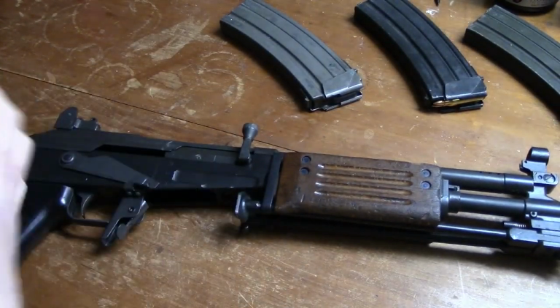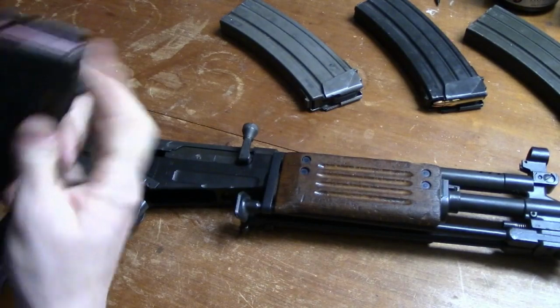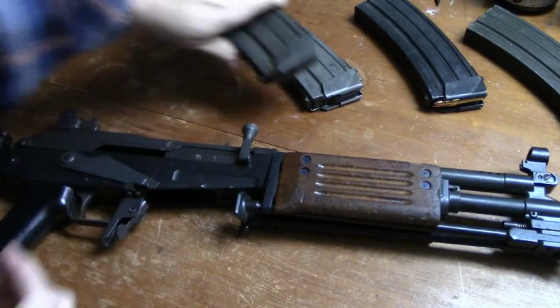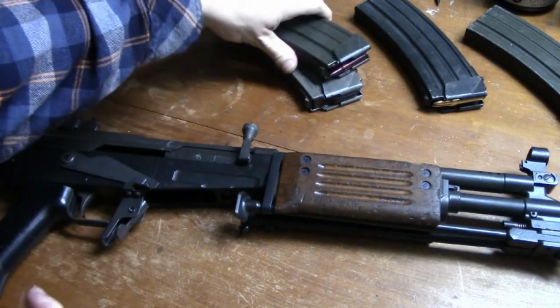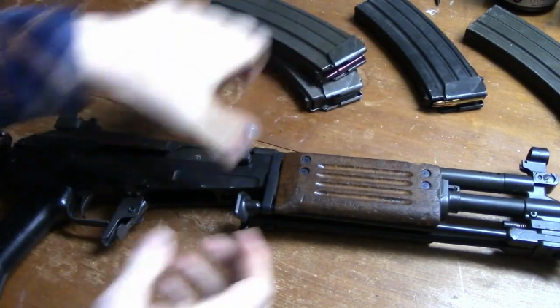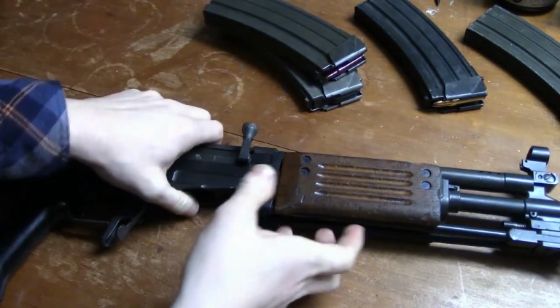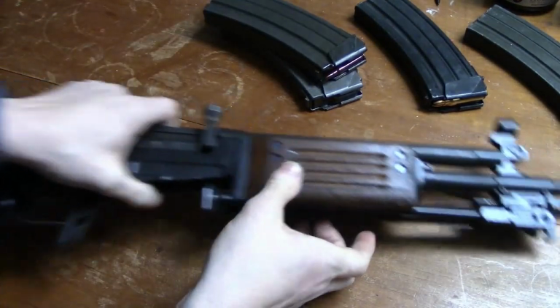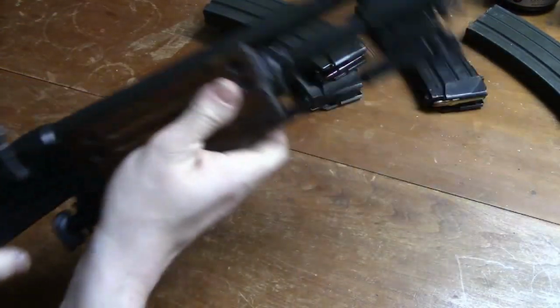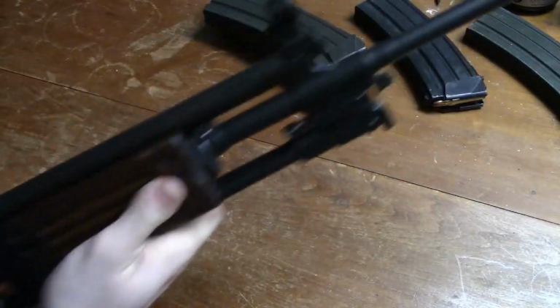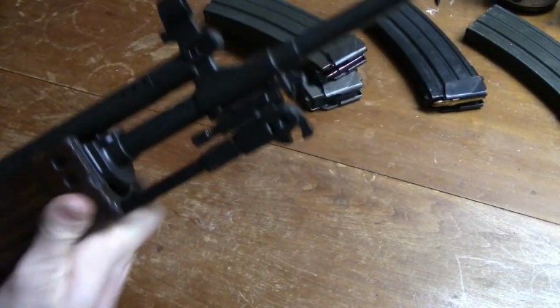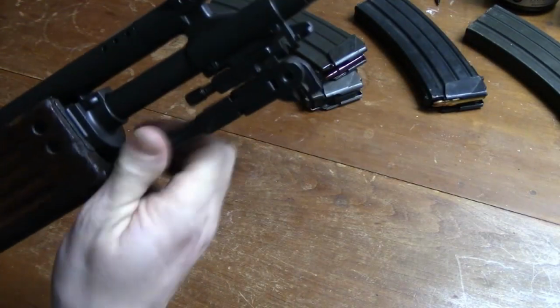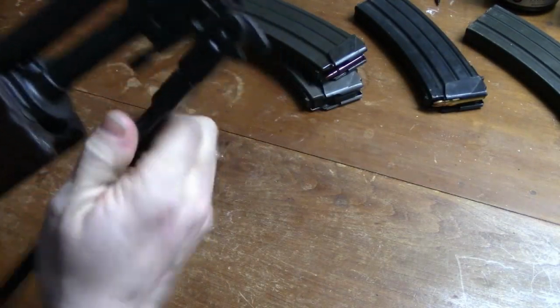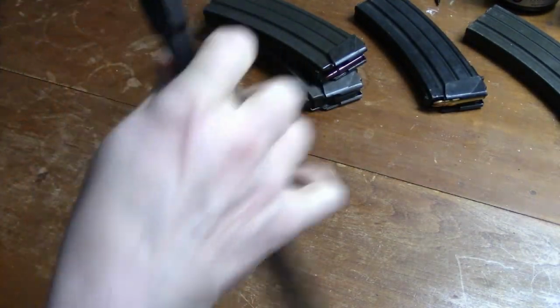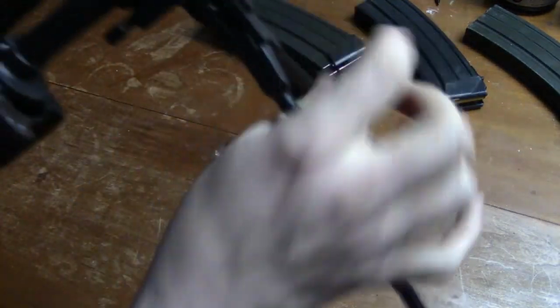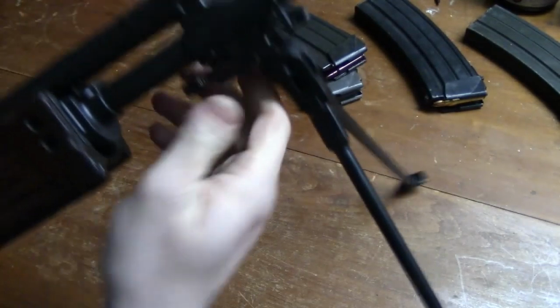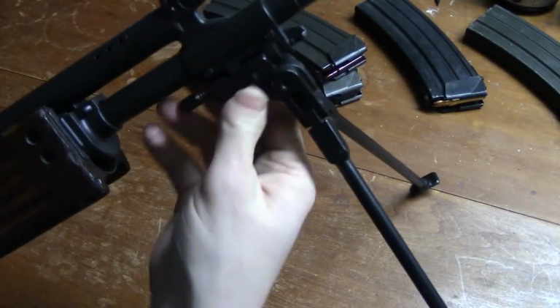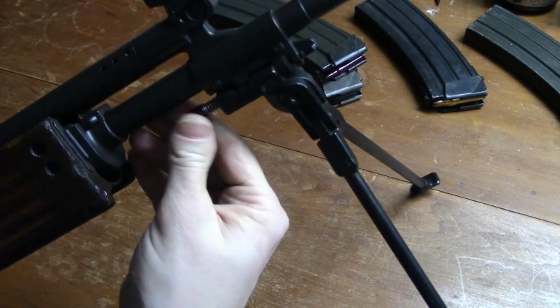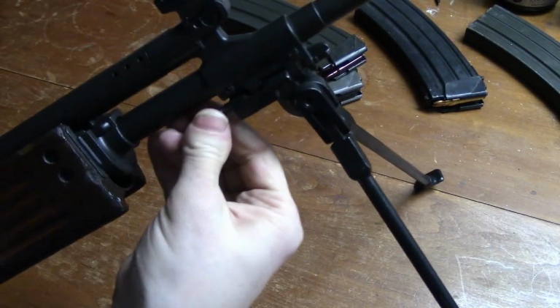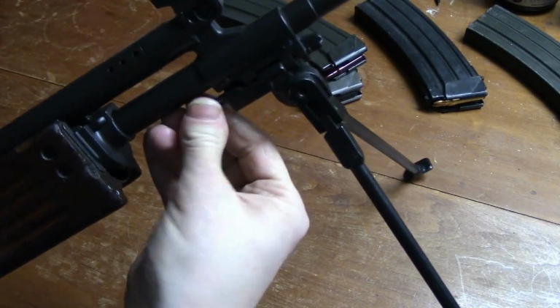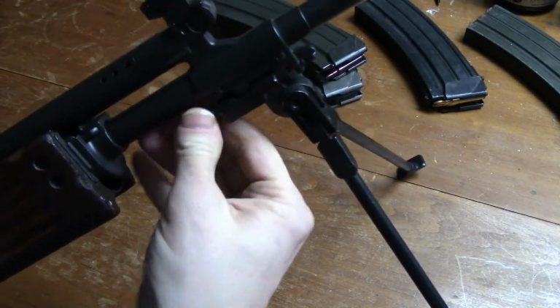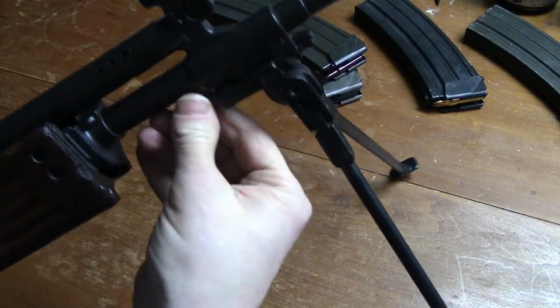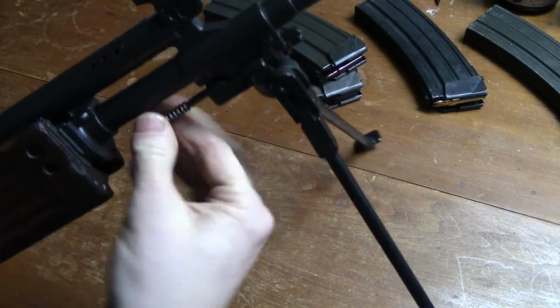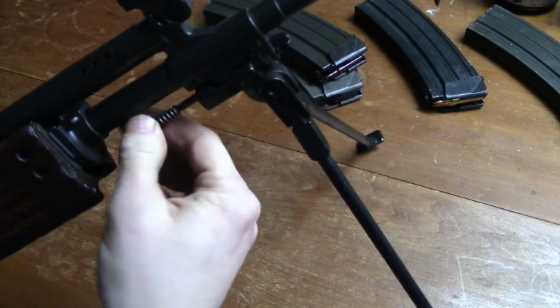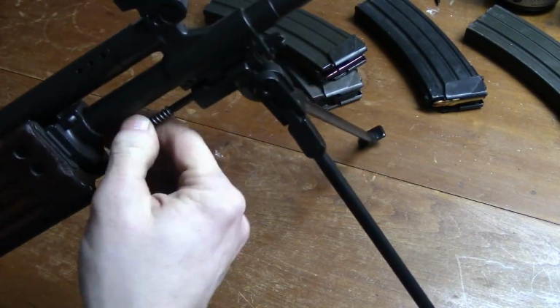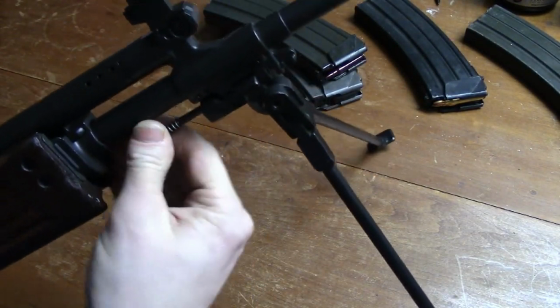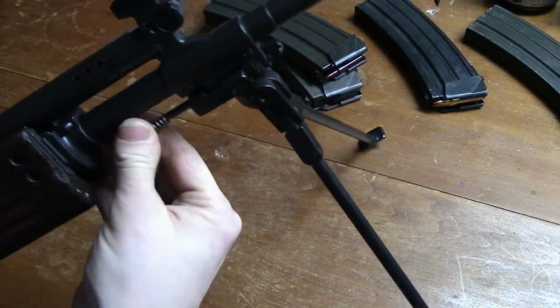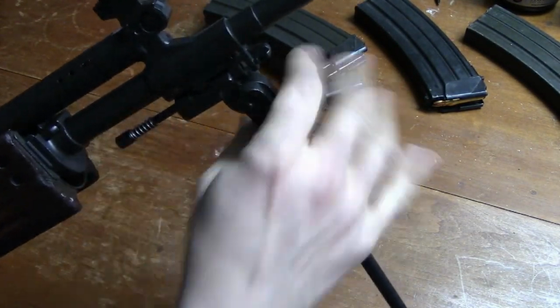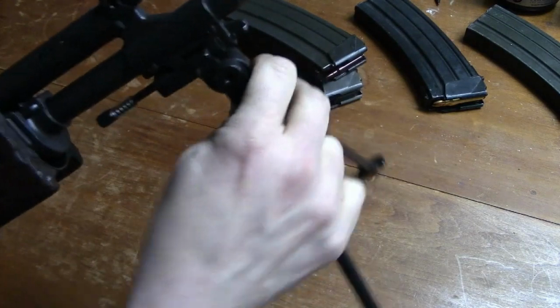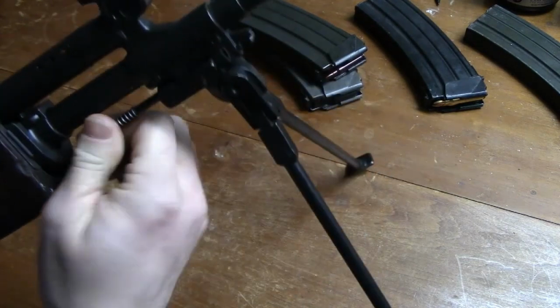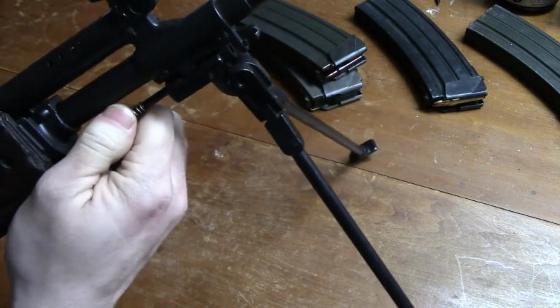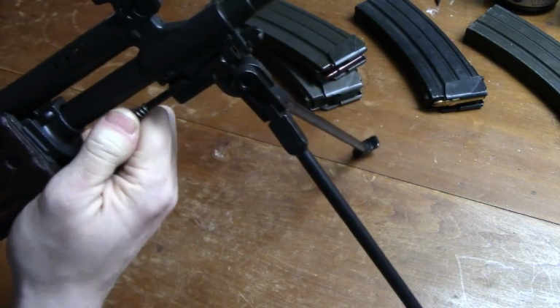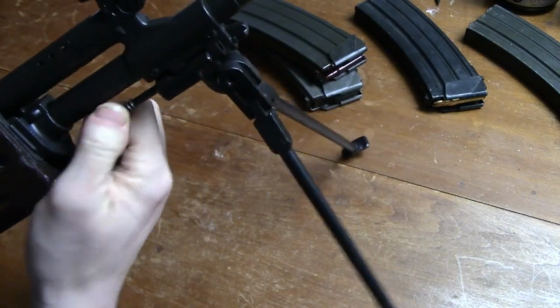It can be used as an assault rifle and light machine gun — ARM with bipod, carrying handle, and stock extended. By use of a fire selector lever, the weapon fires automatically or semi-automatically.